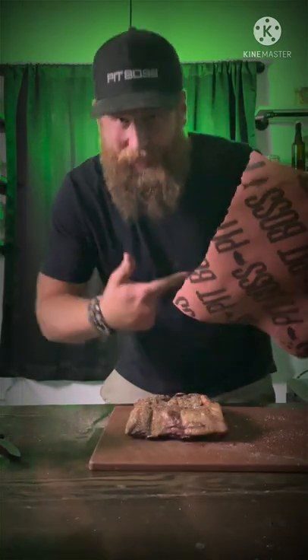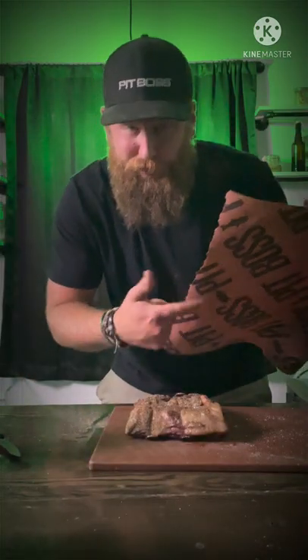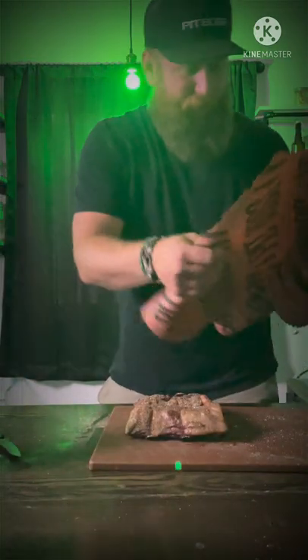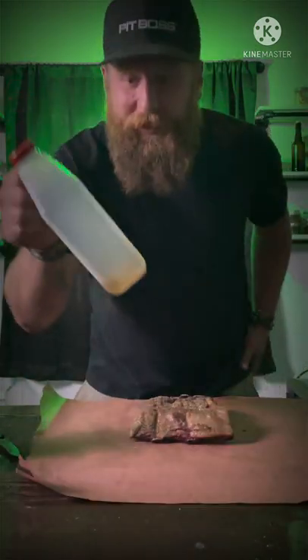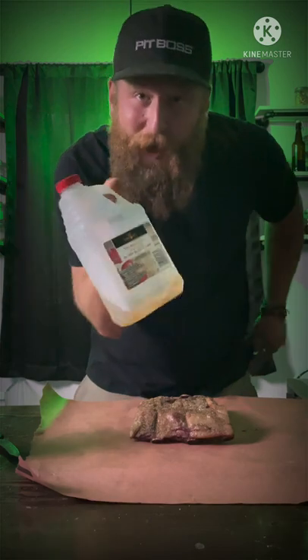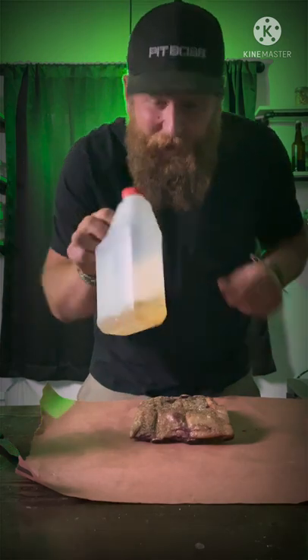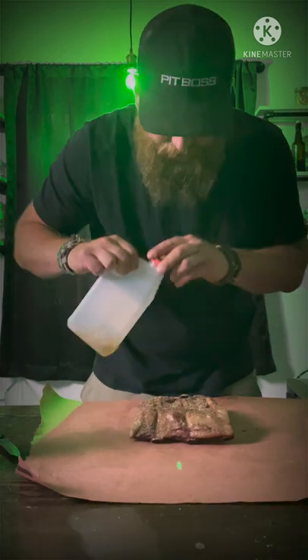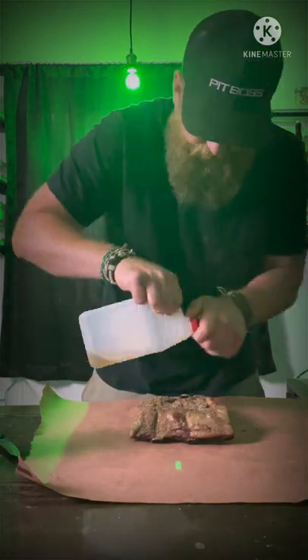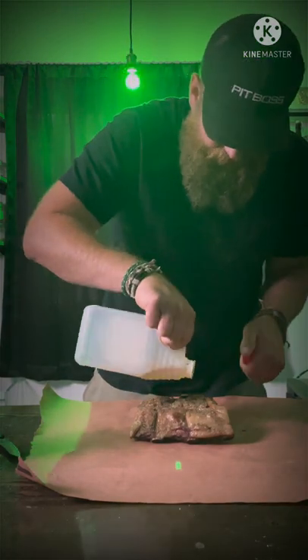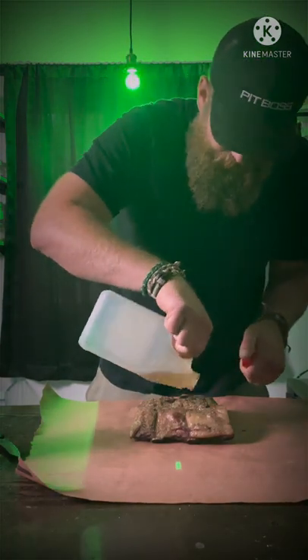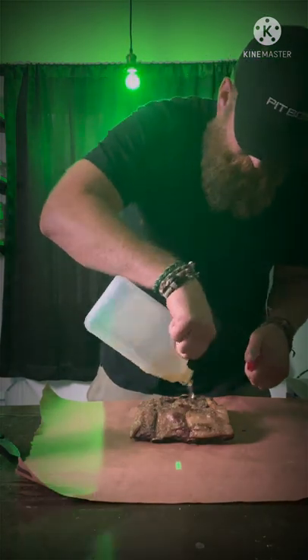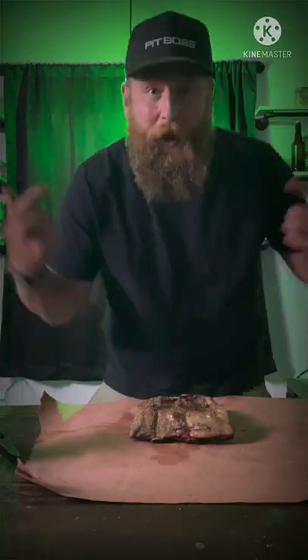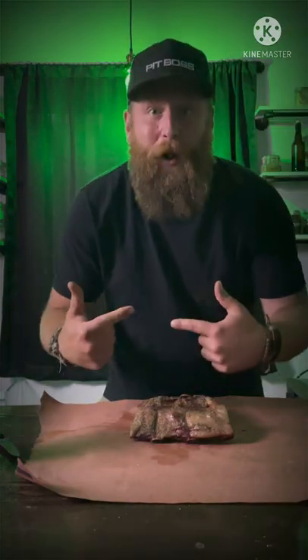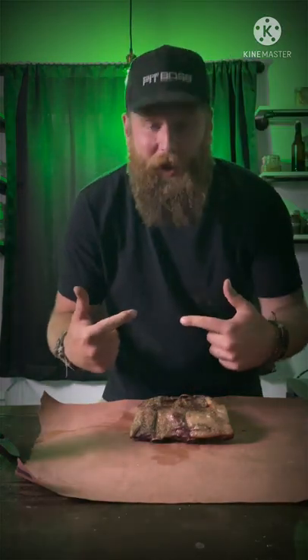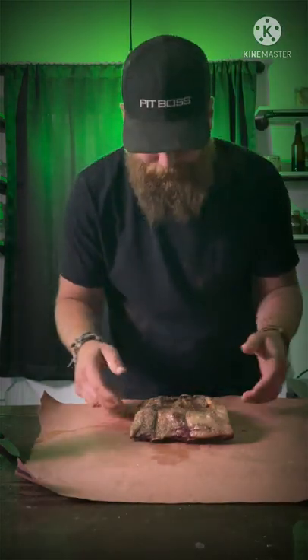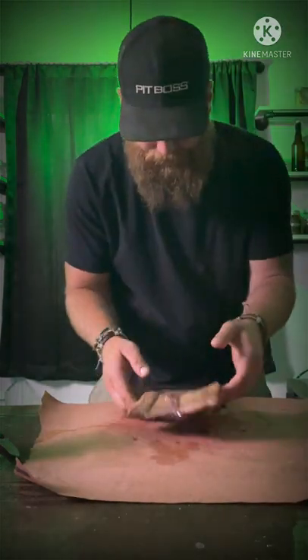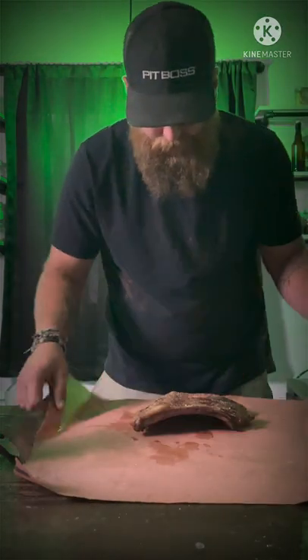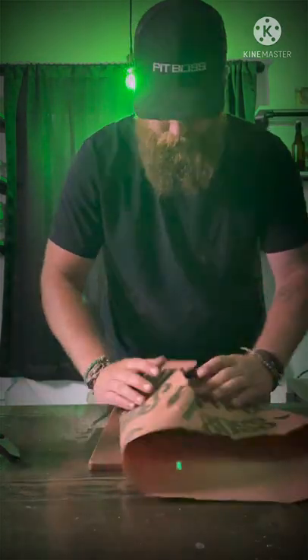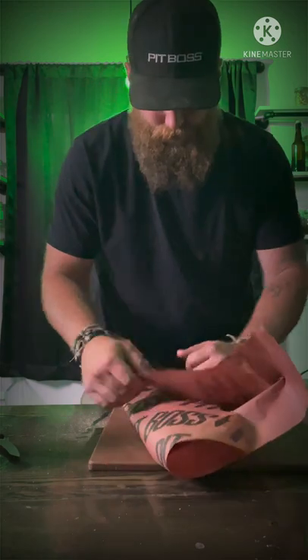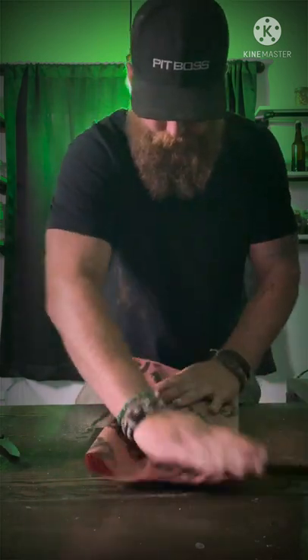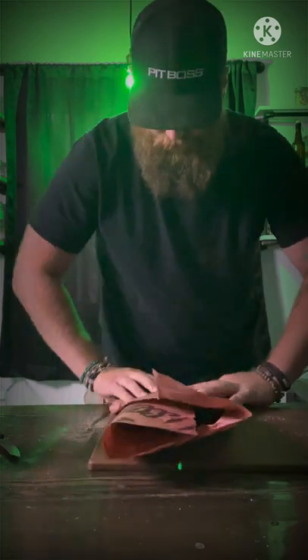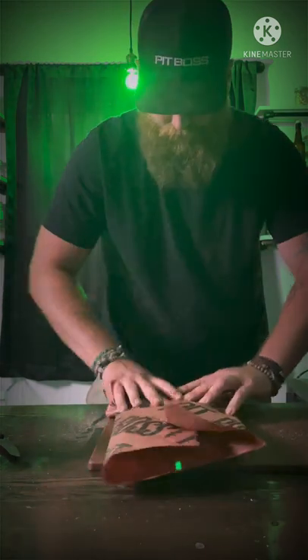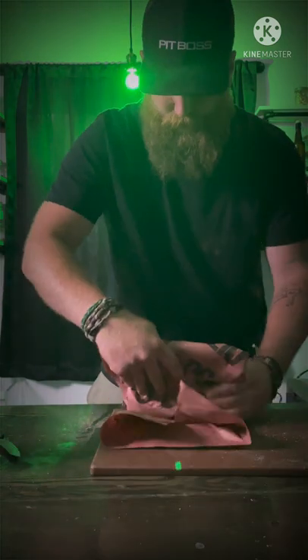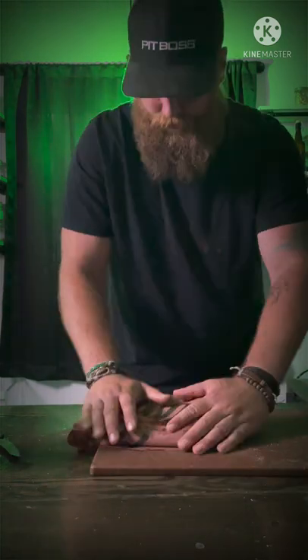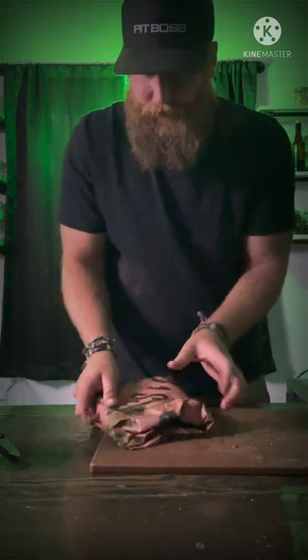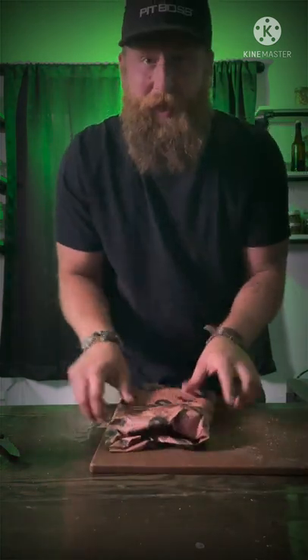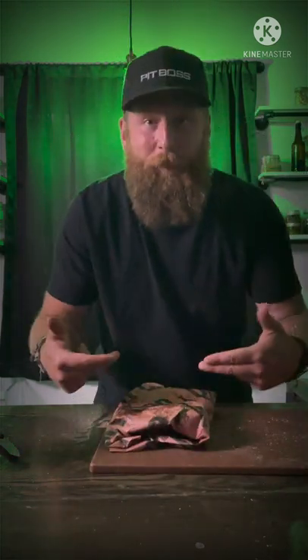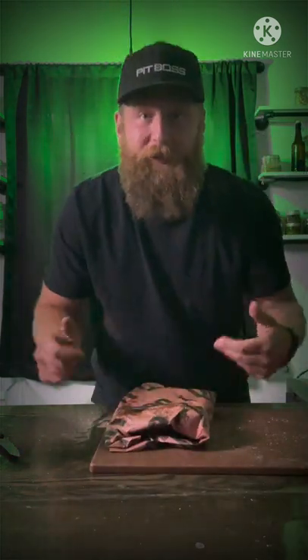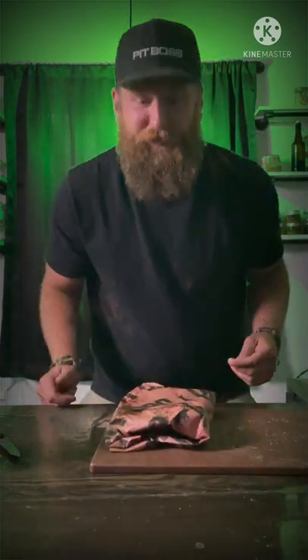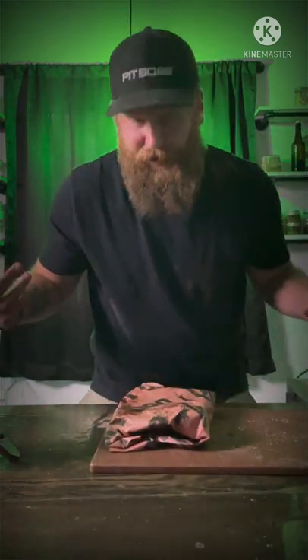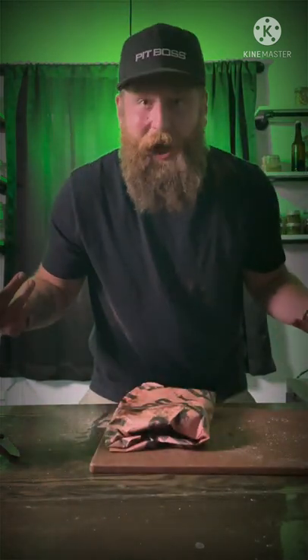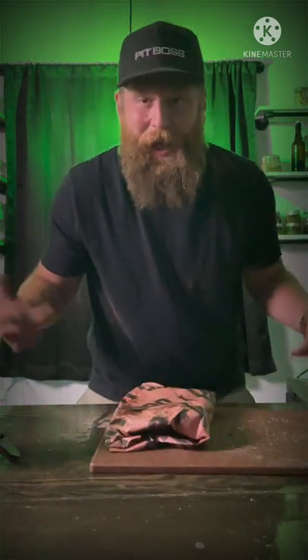That's peach paper. This is apple cider vinegar. Now we're gonna wrap it up.